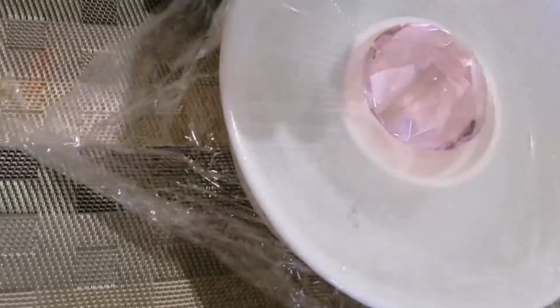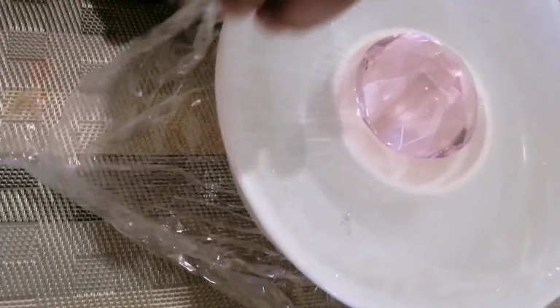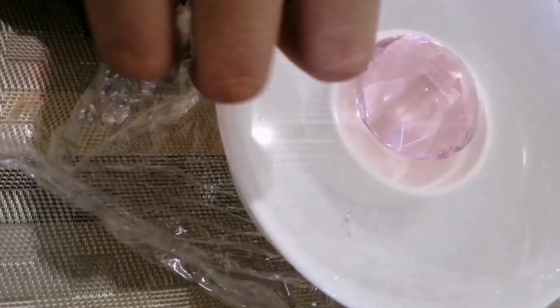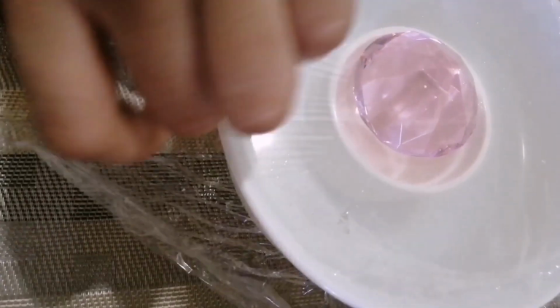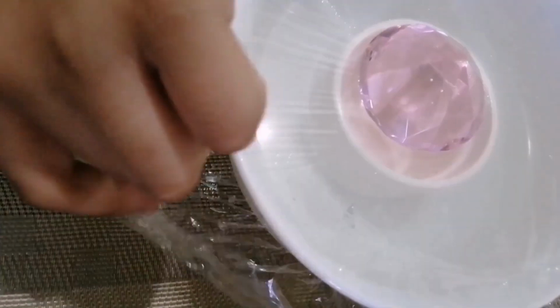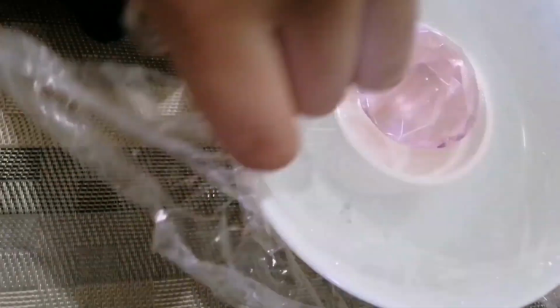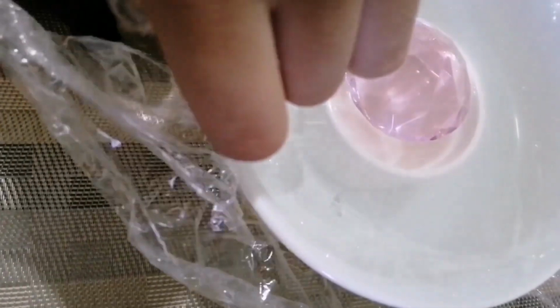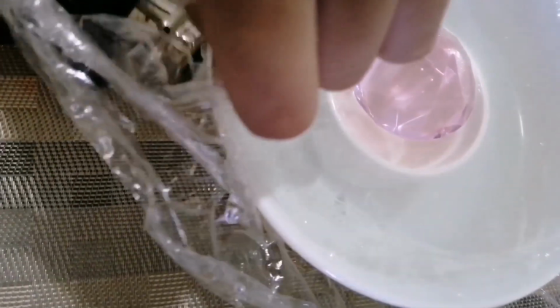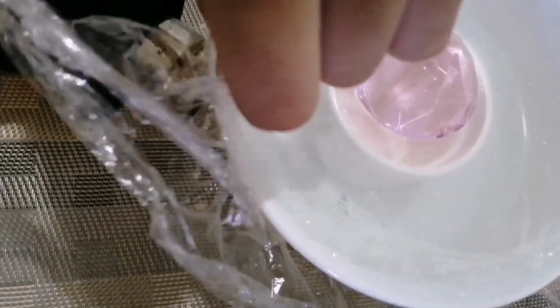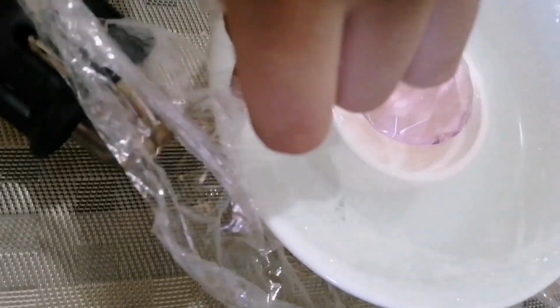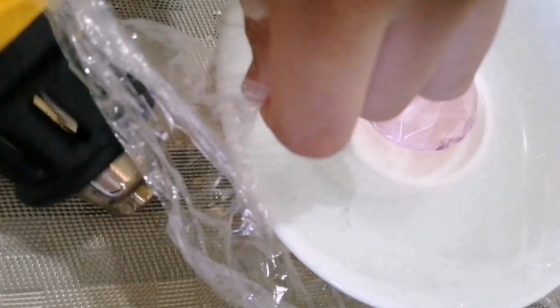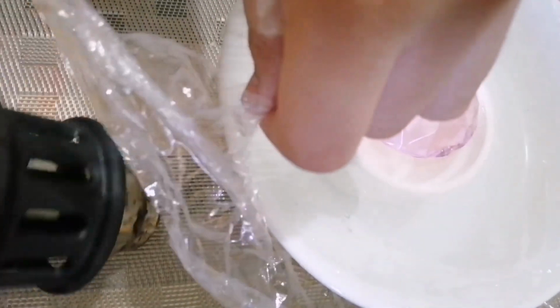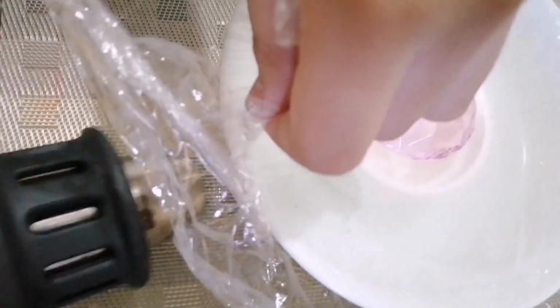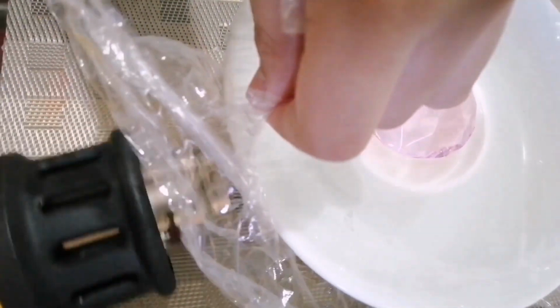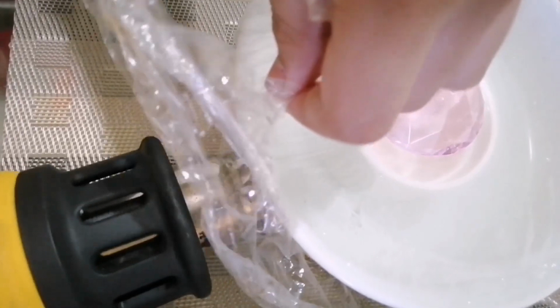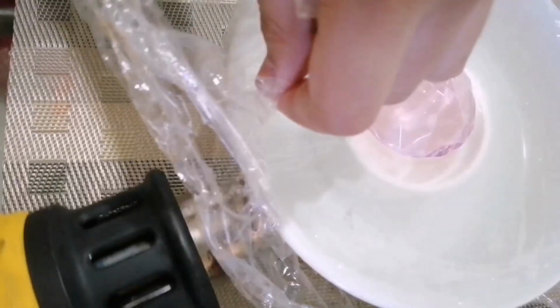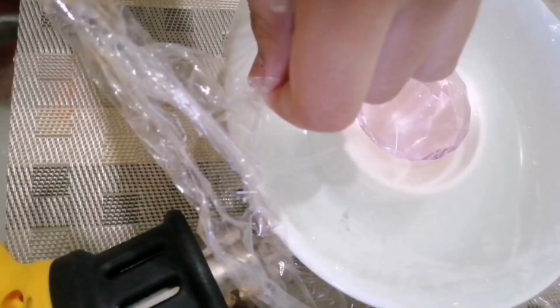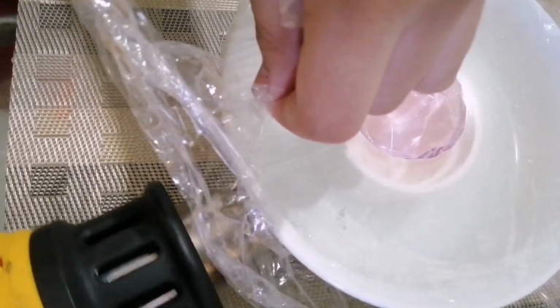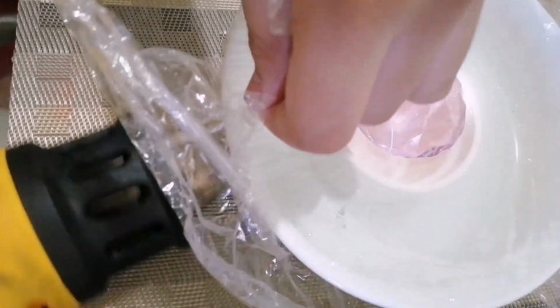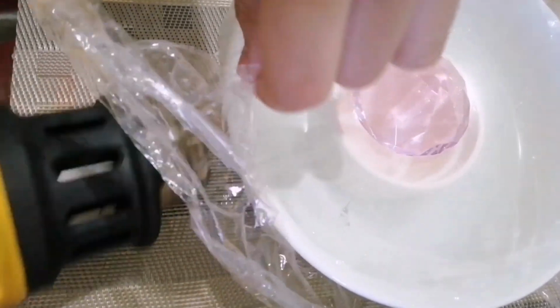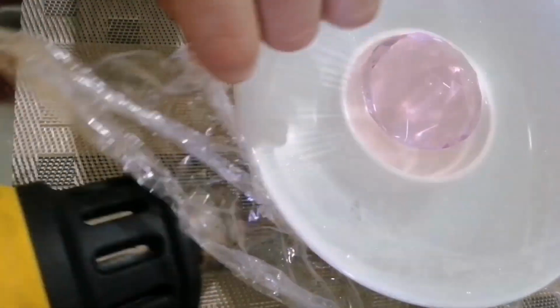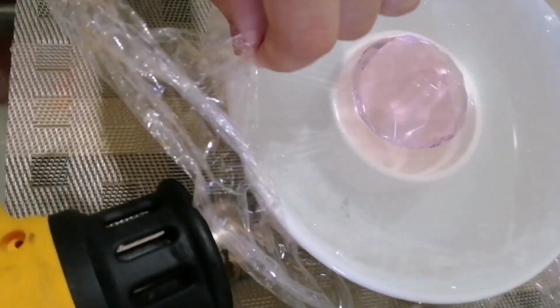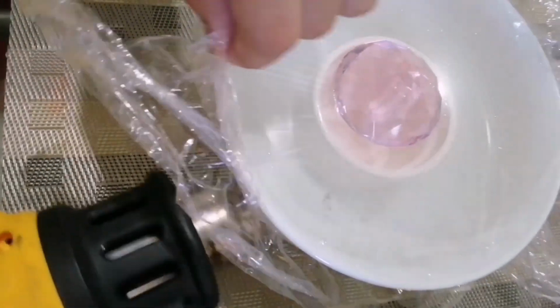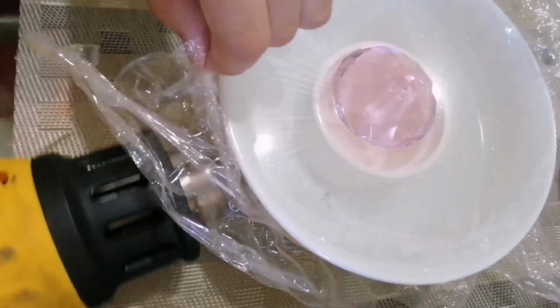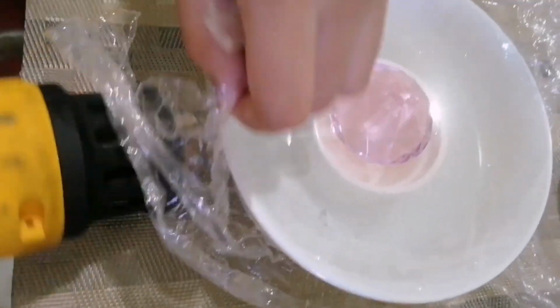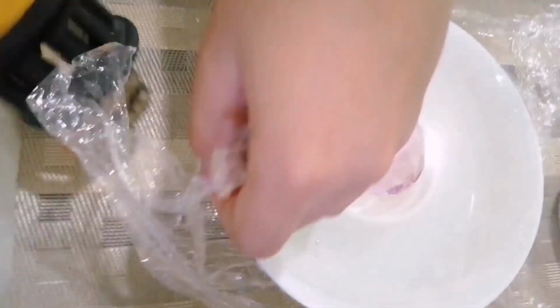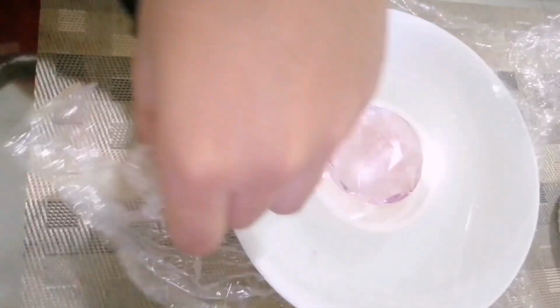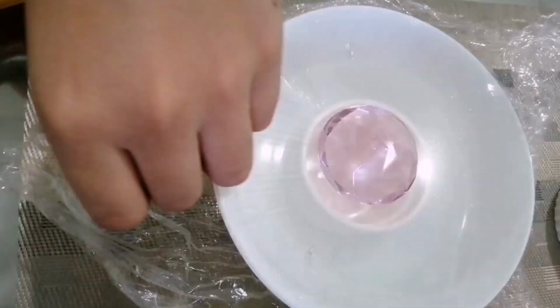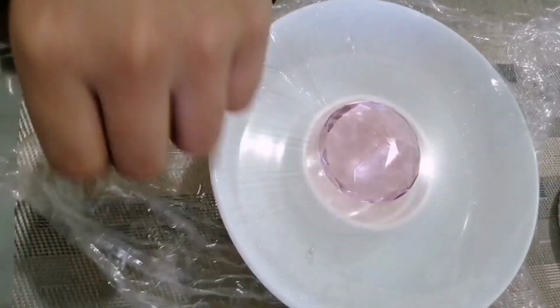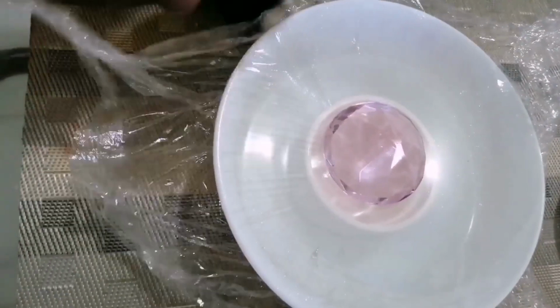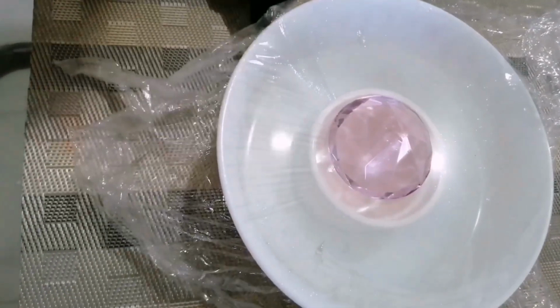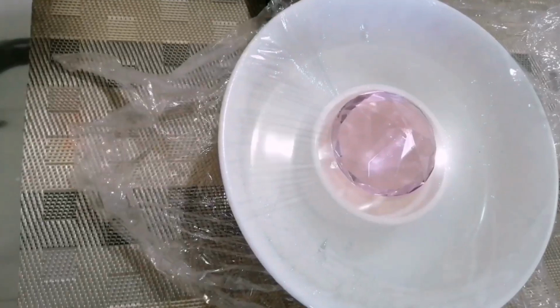Five, to ensure that condensation collects into the cup, place a small weight directly over the cup on top of the plastic wrap so that it slopes downward like a funnel.